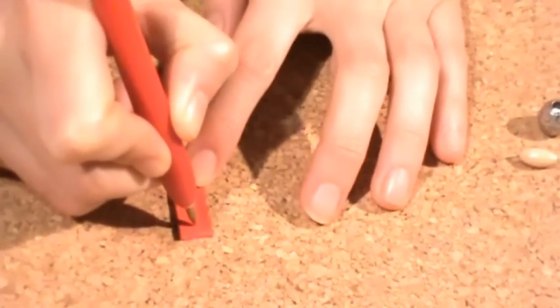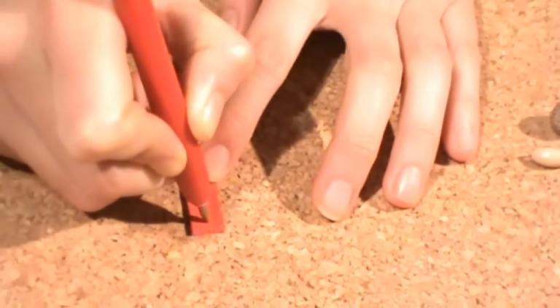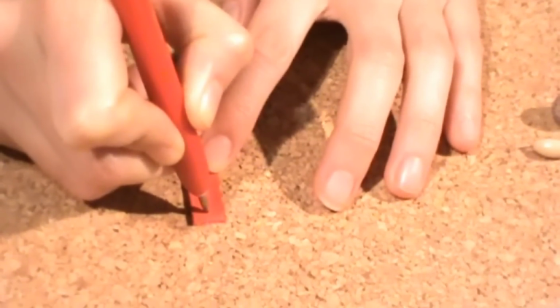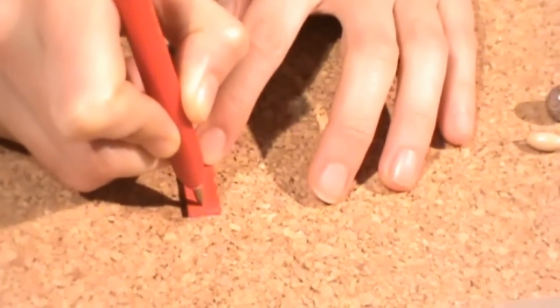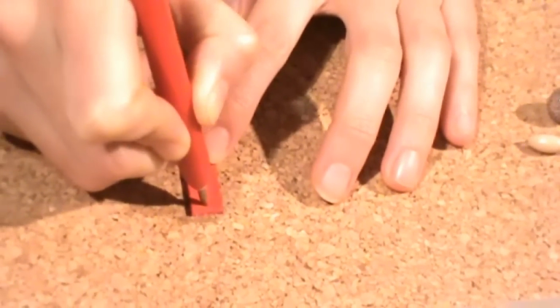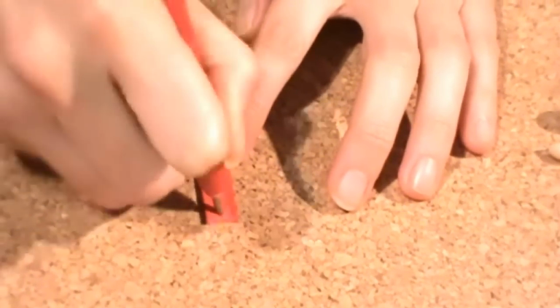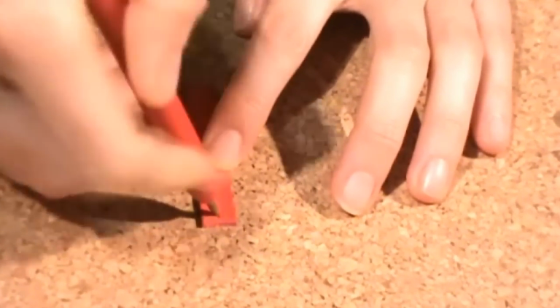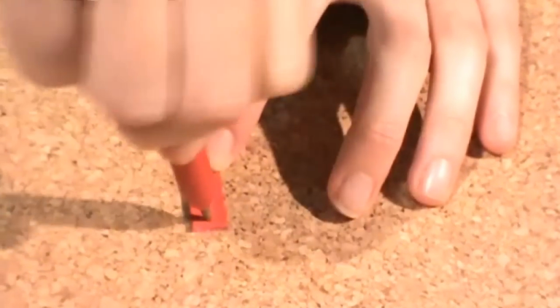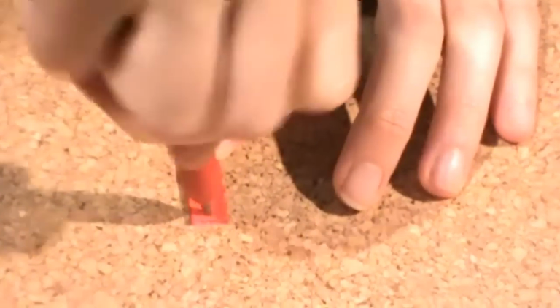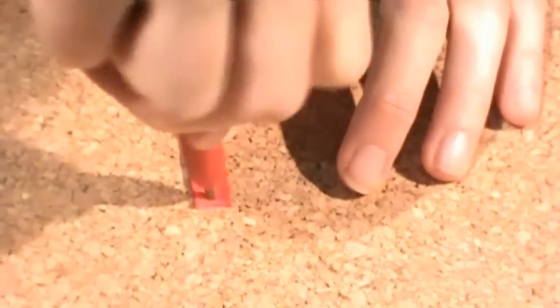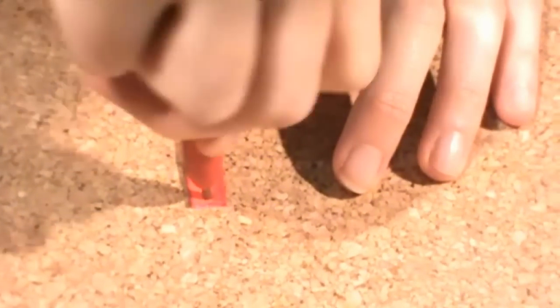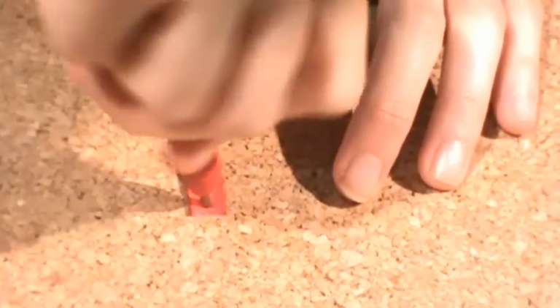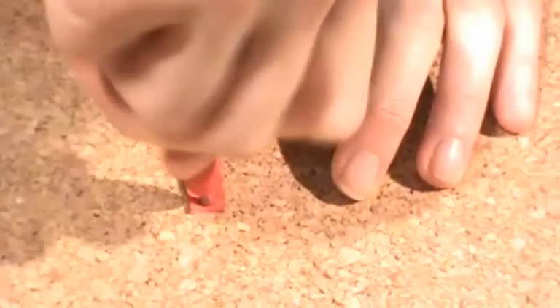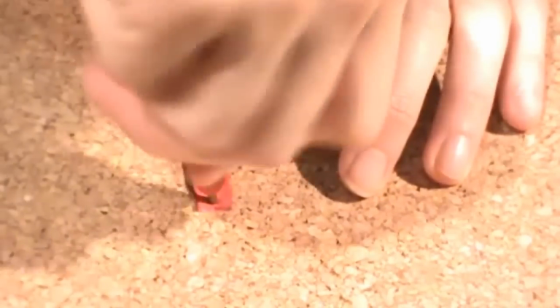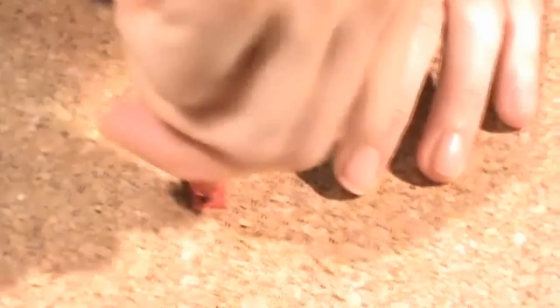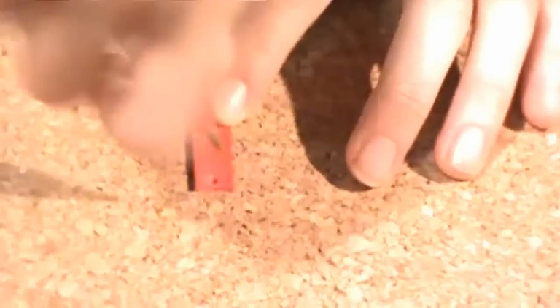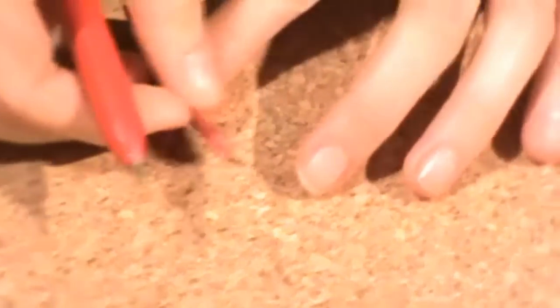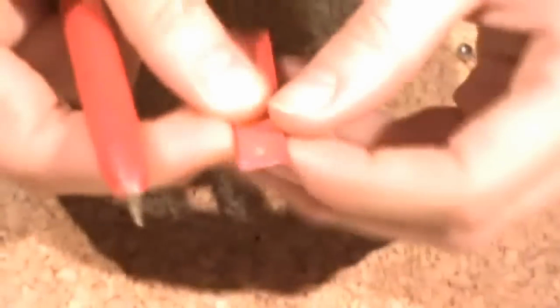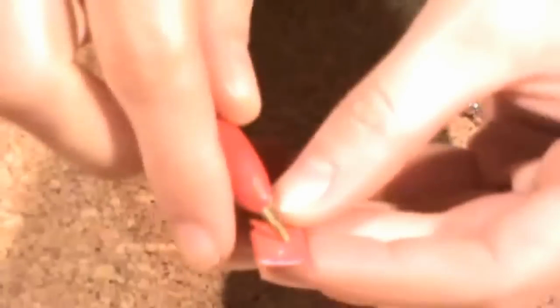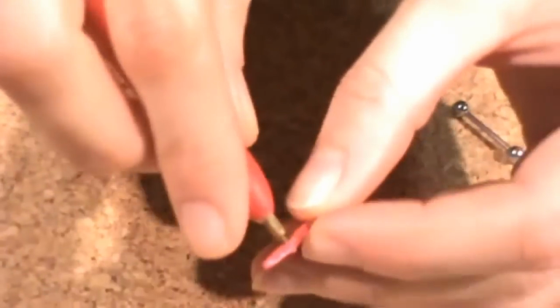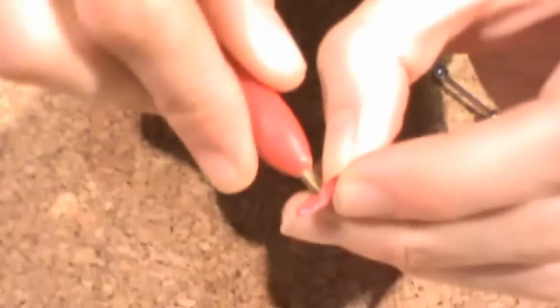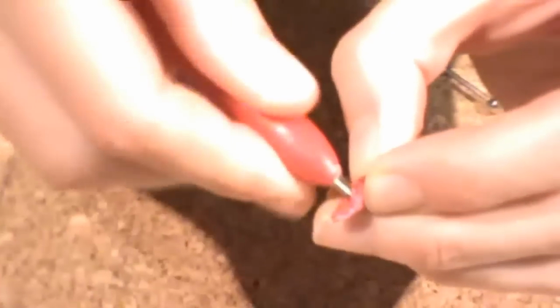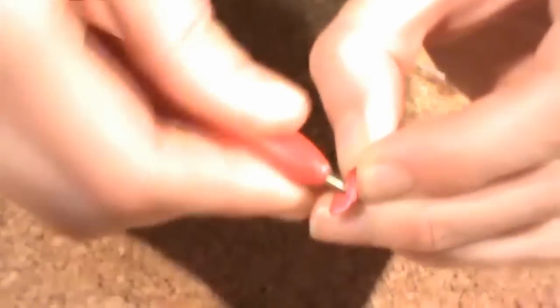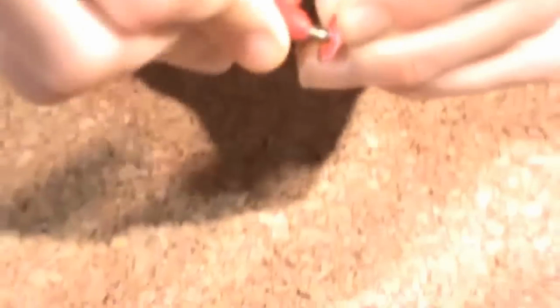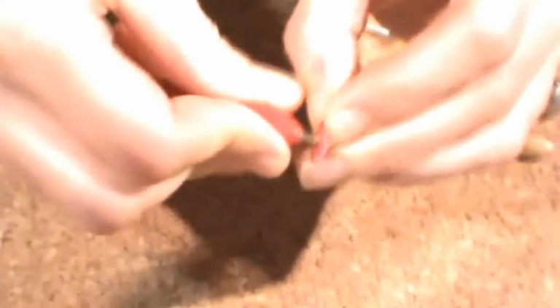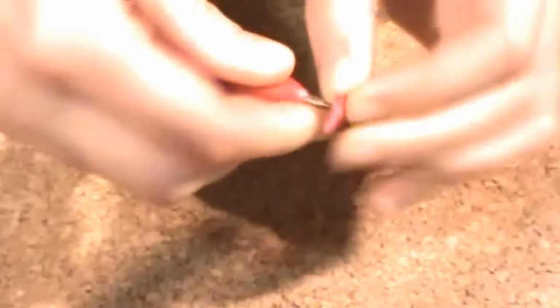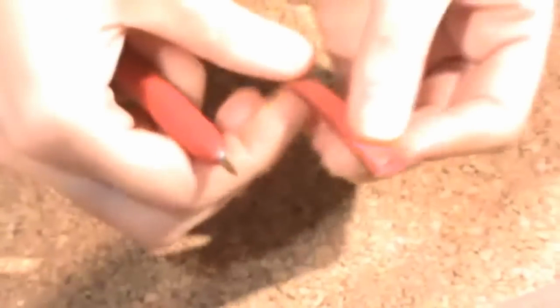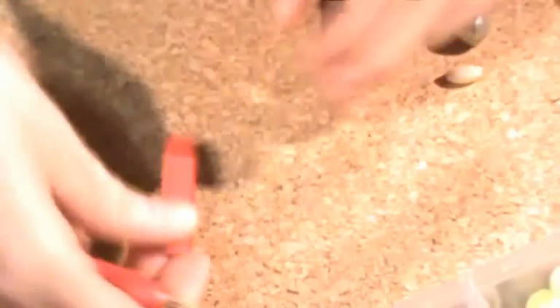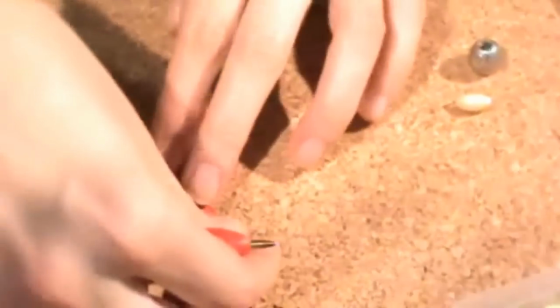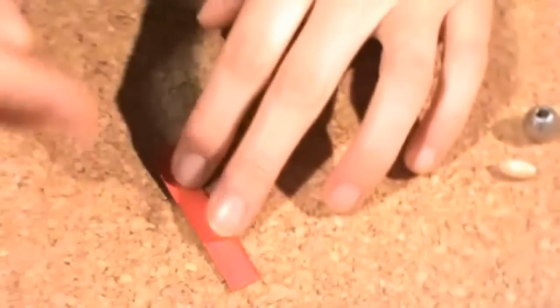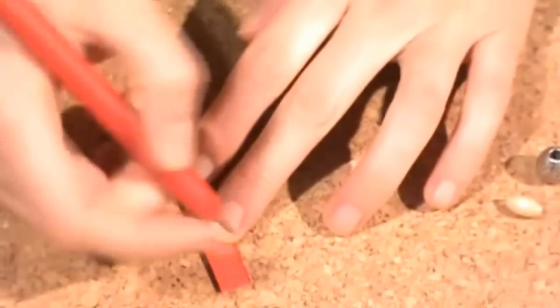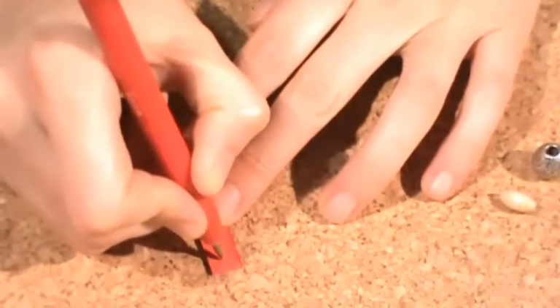Now we need a punch tip to make two holes, one for each side. Here is the first one, and here is the second.